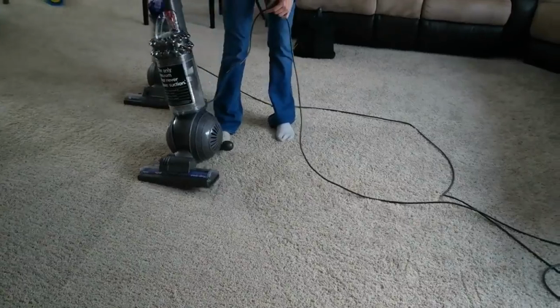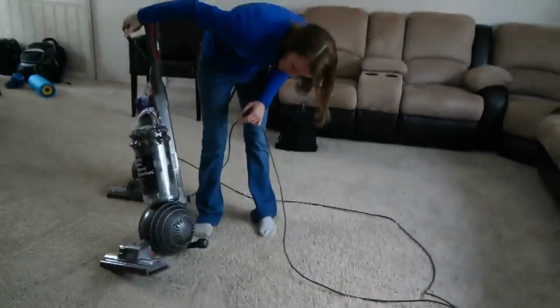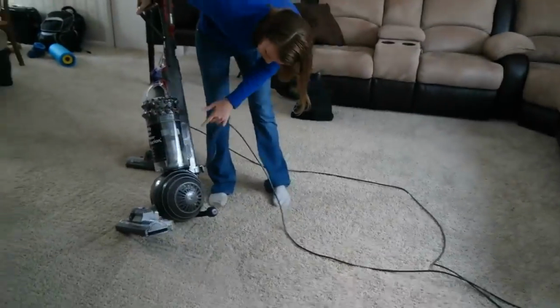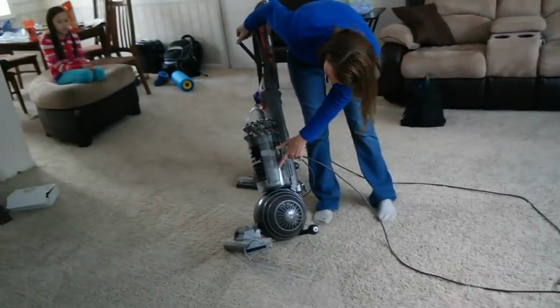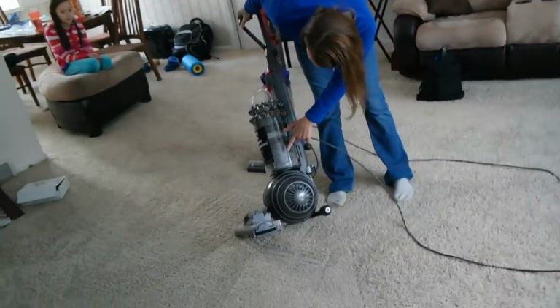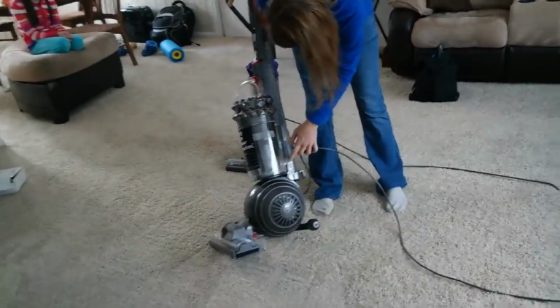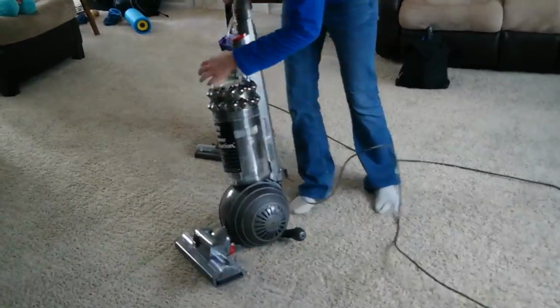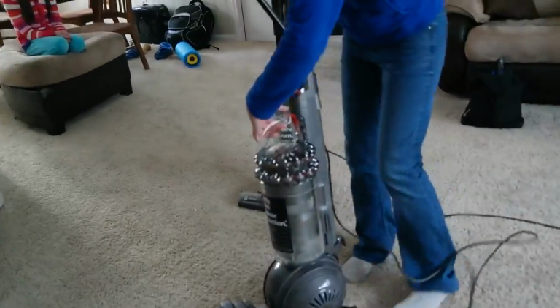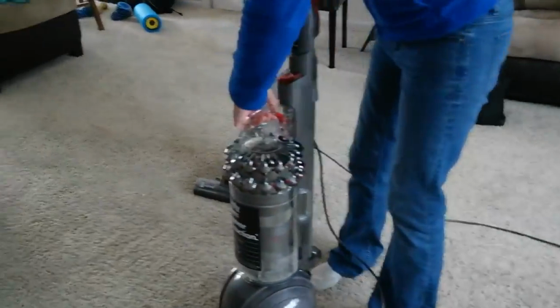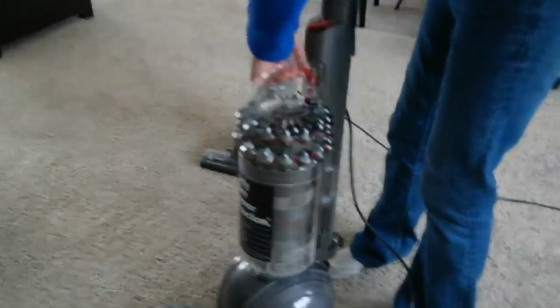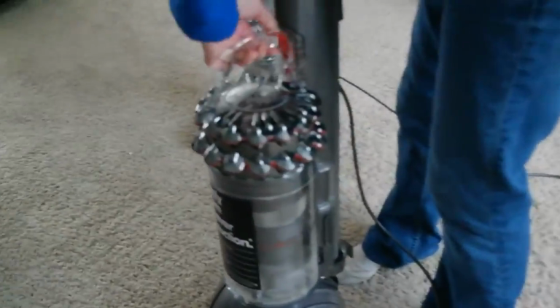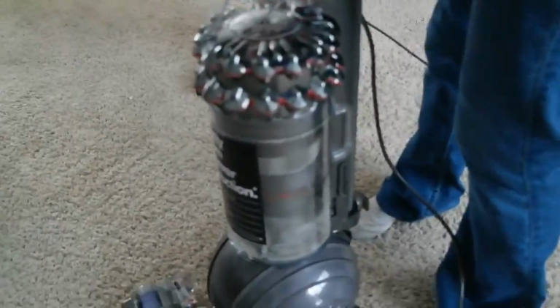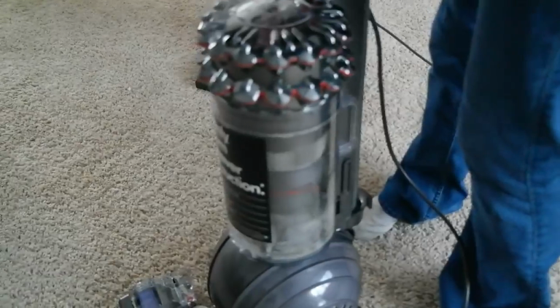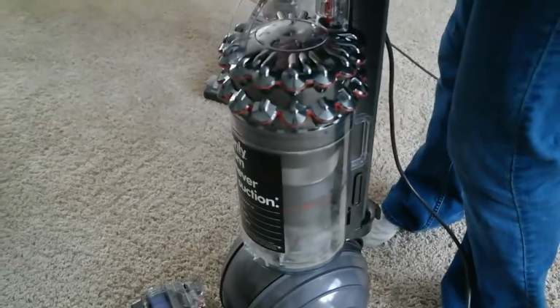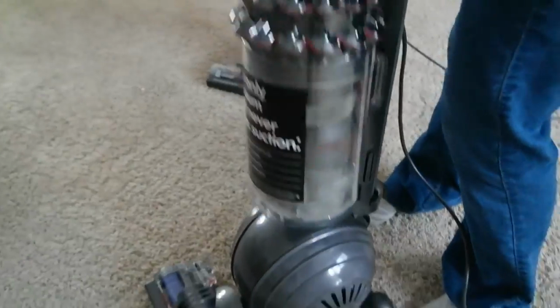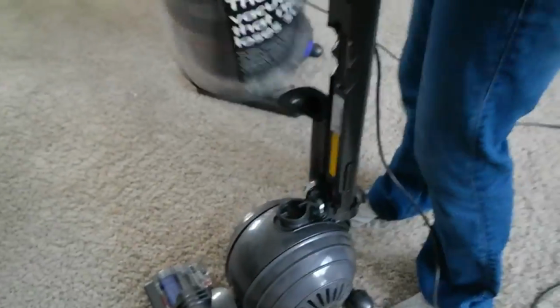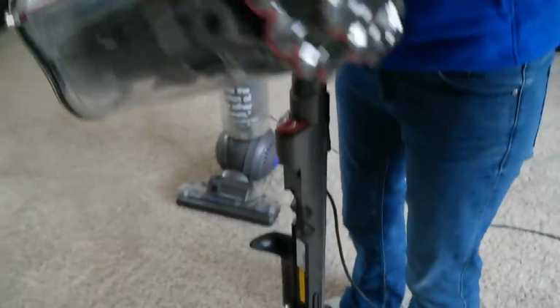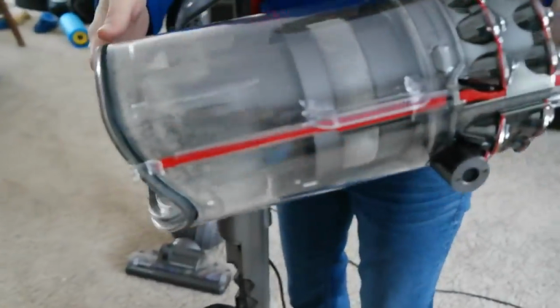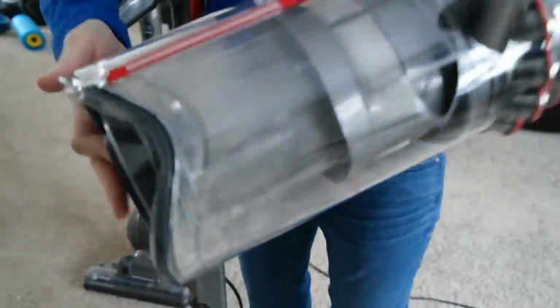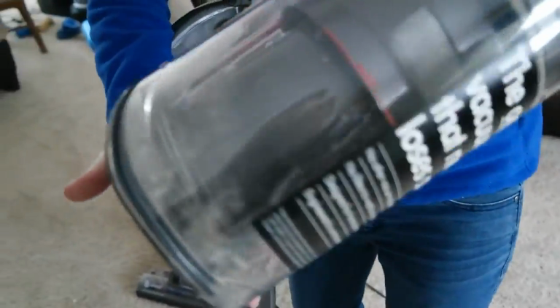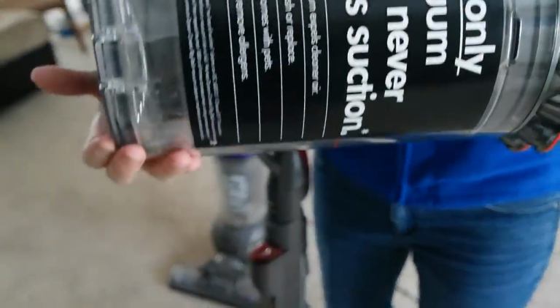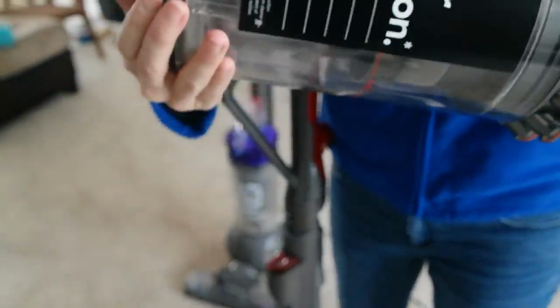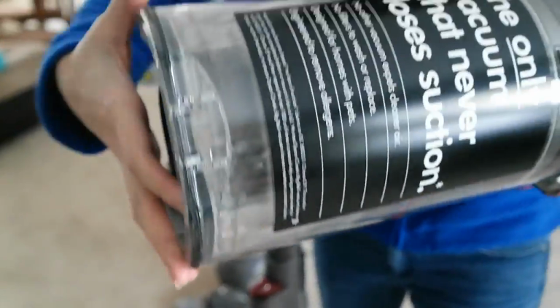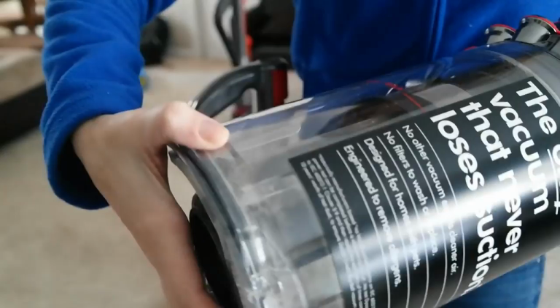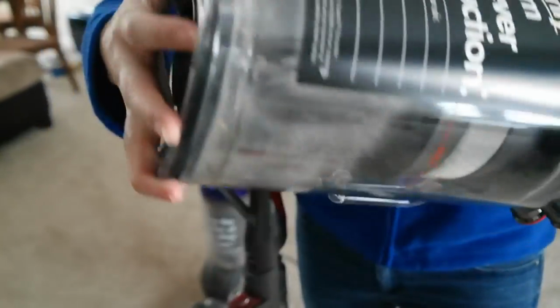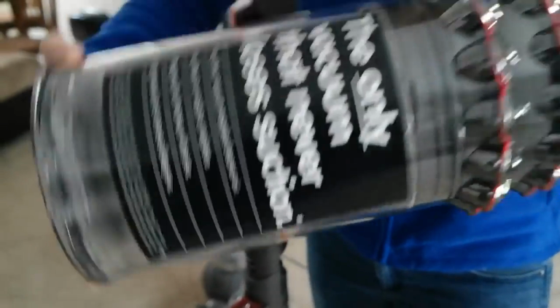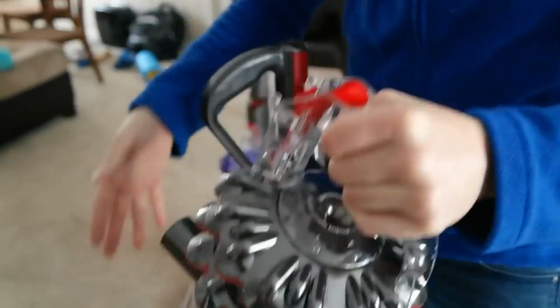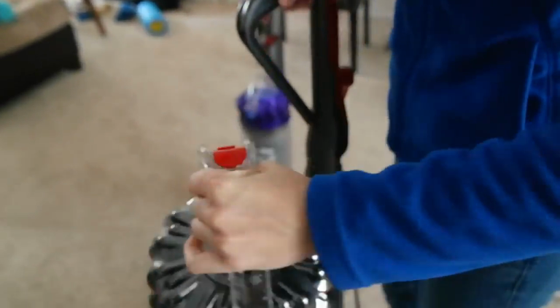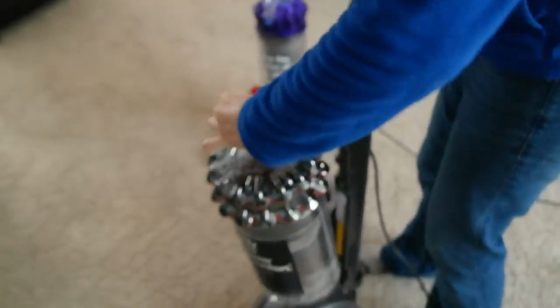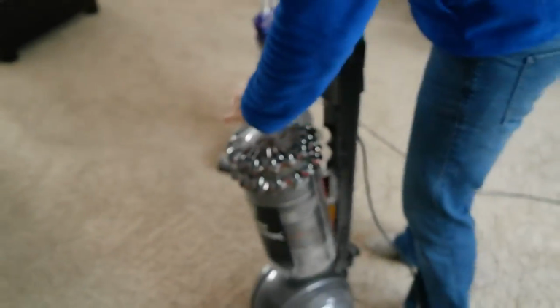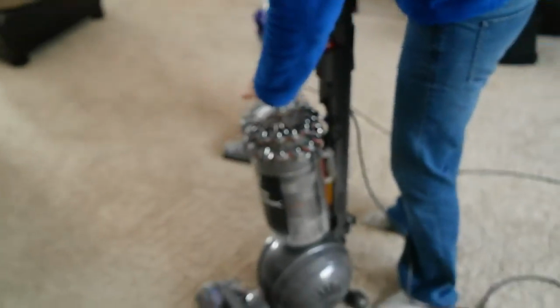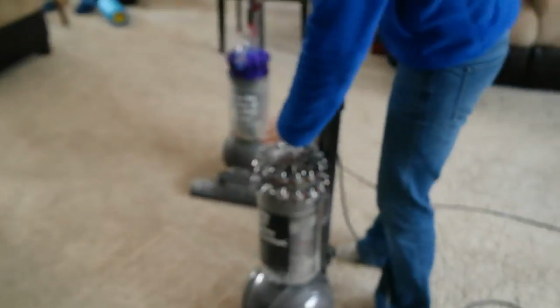You can see that it has picked up some extra dirt and dust. I'm going to pop this out here. You can see we have a dog, and so it's gathered up some extra dog hair that the first vacuum didn't pick up.